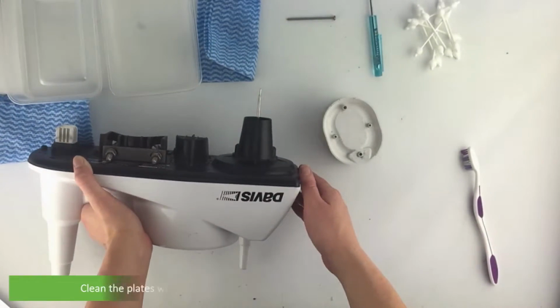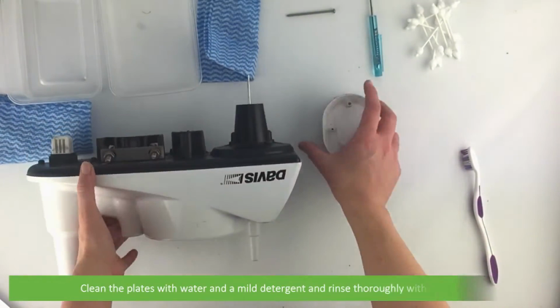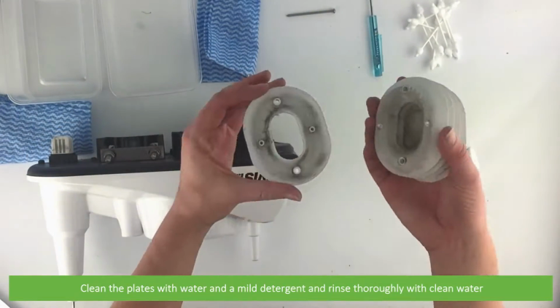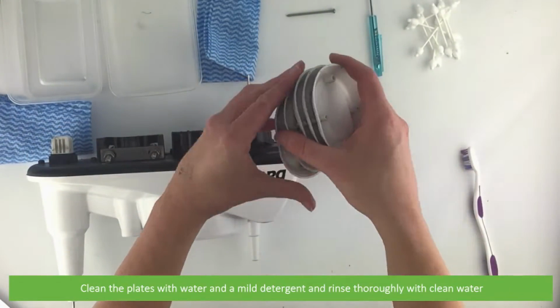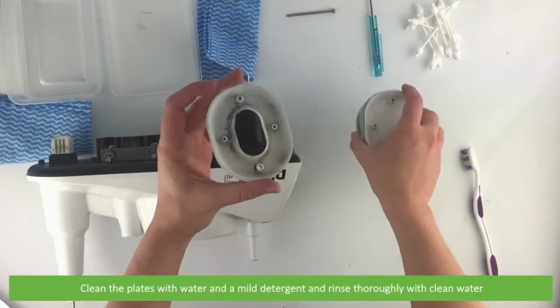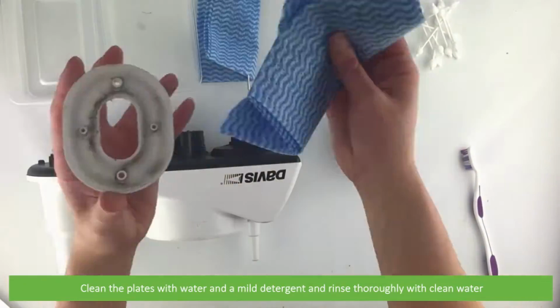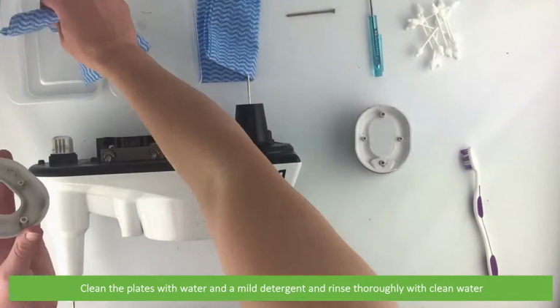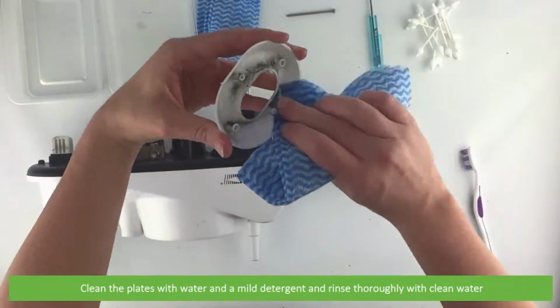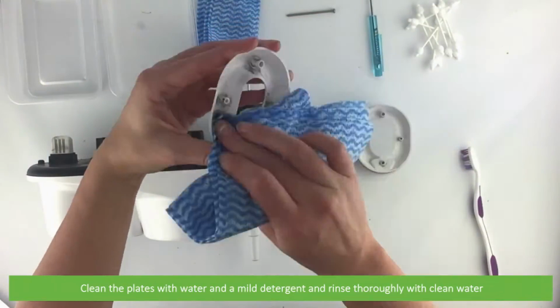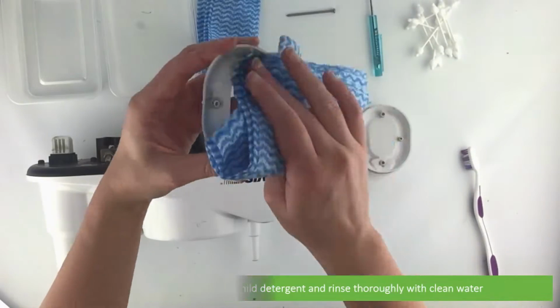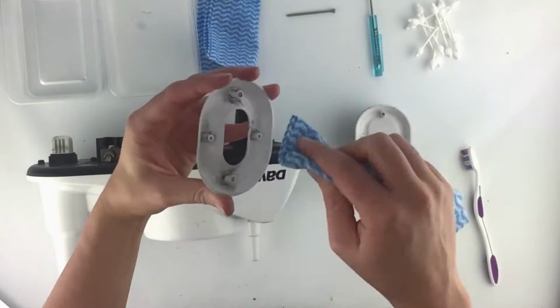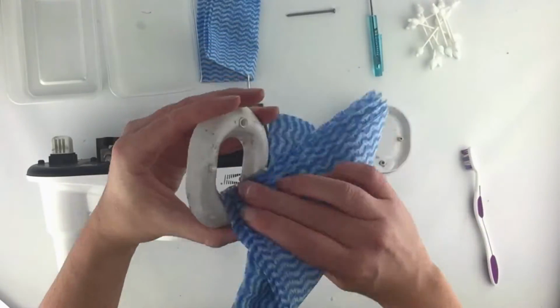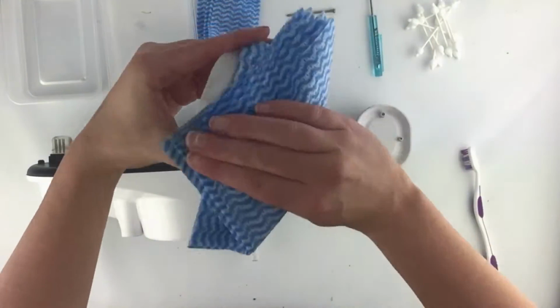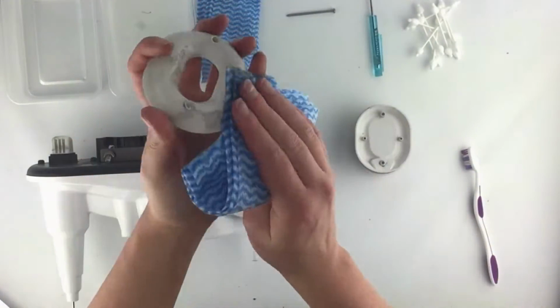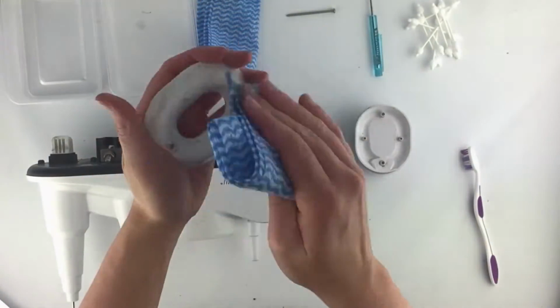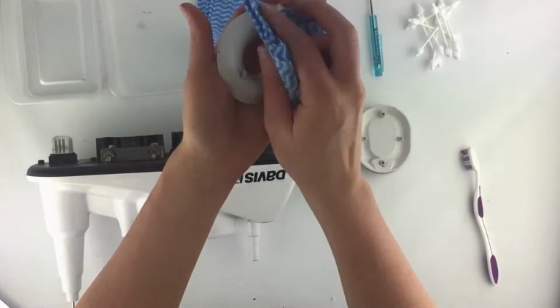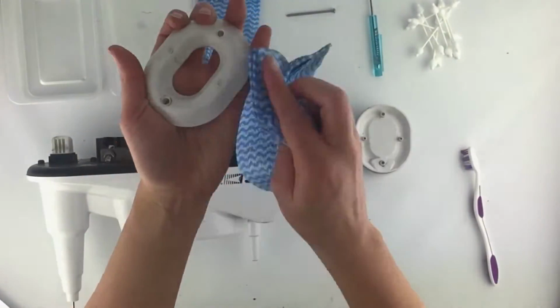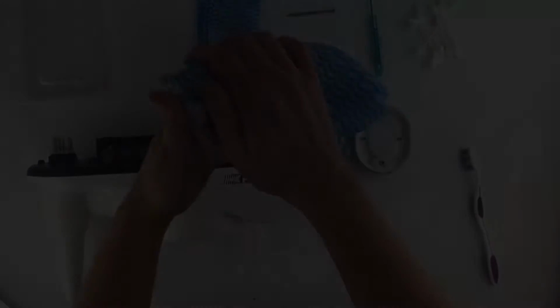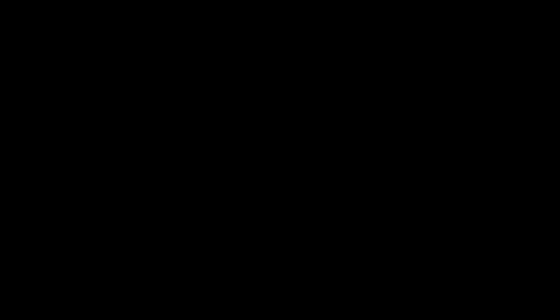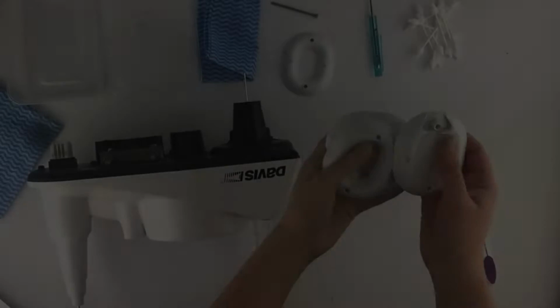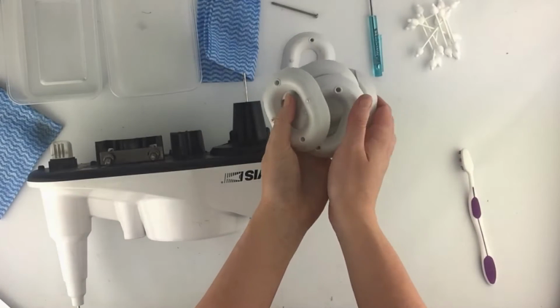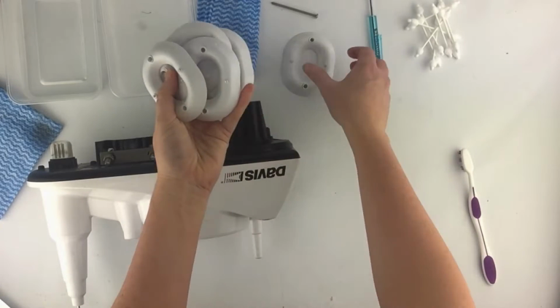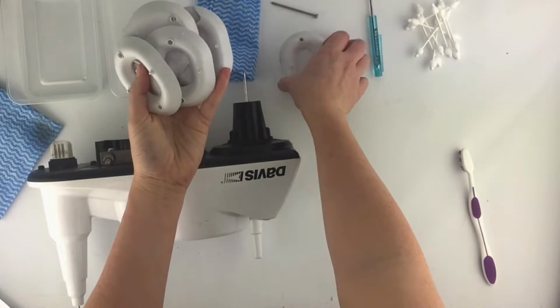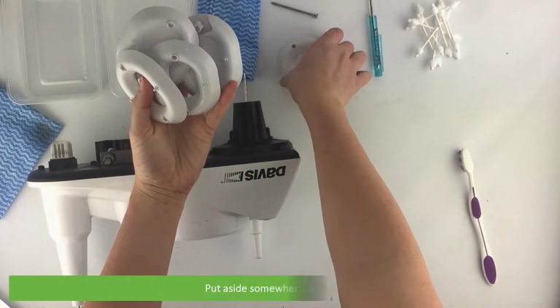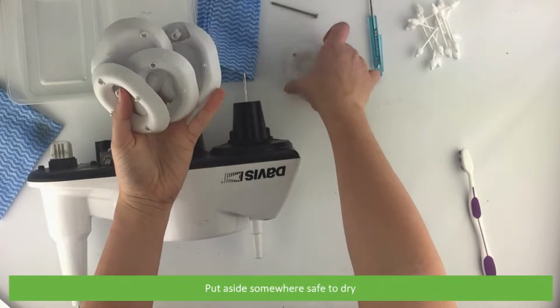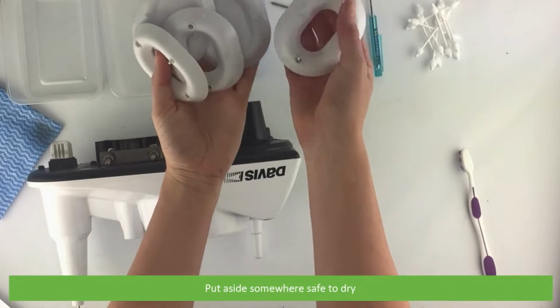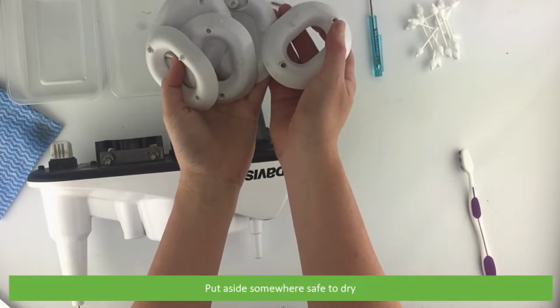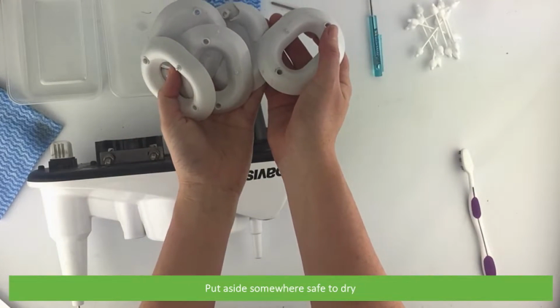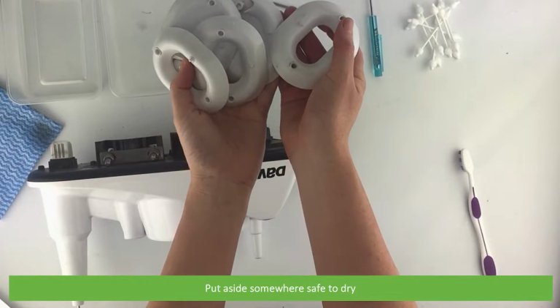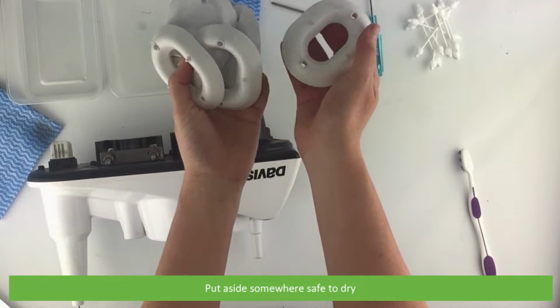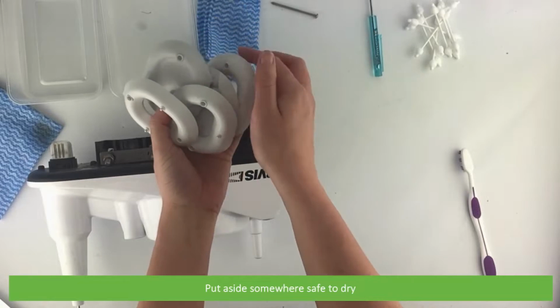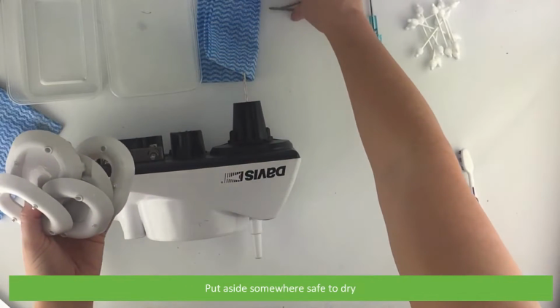Clean the plates with water and a mild detergent, then rinse thoroughly with clean water. Once the shield plates have been cleaned, put aside somewhere safe to dry.